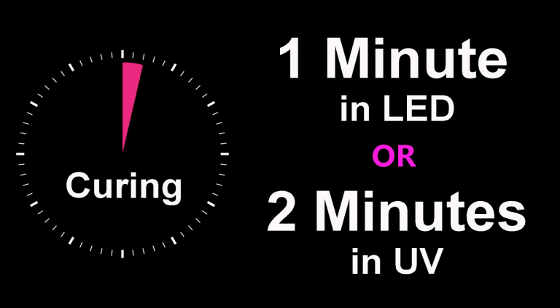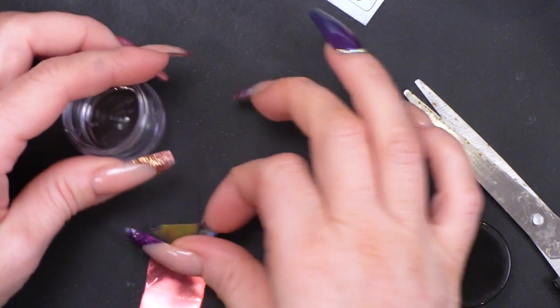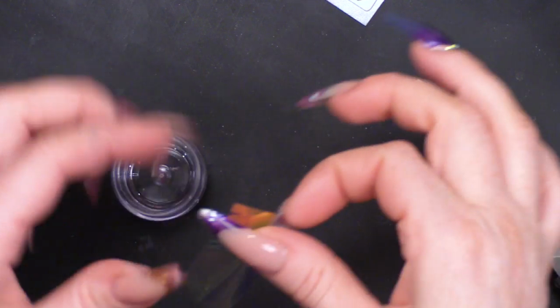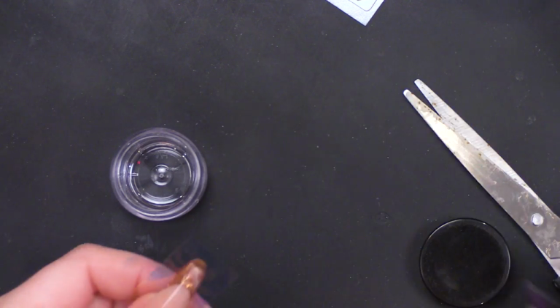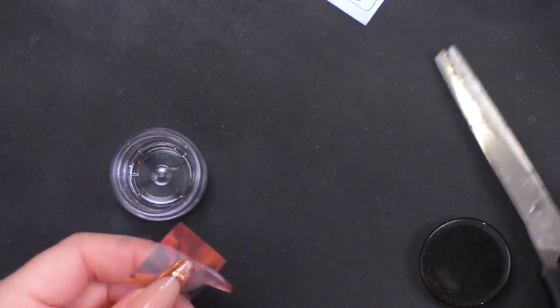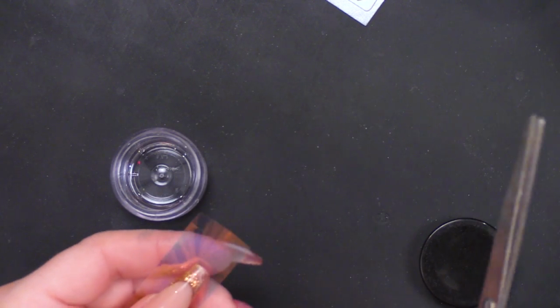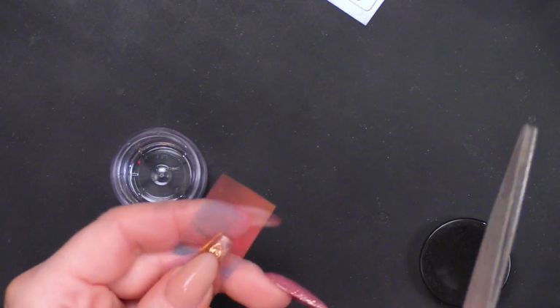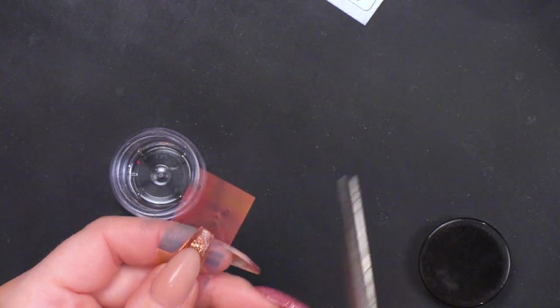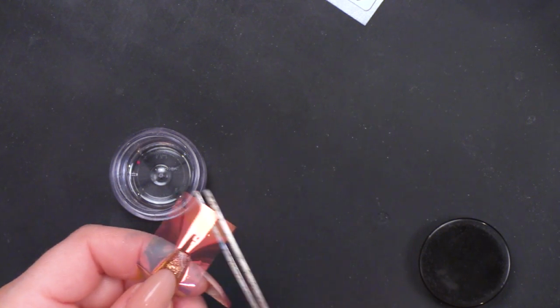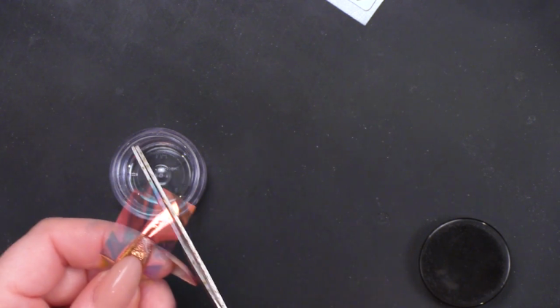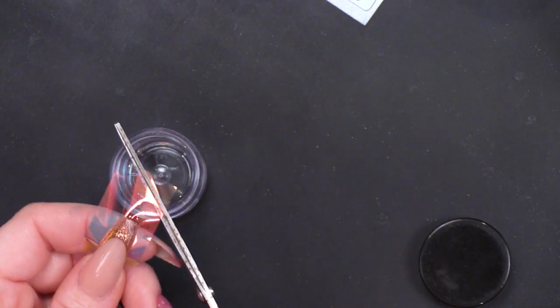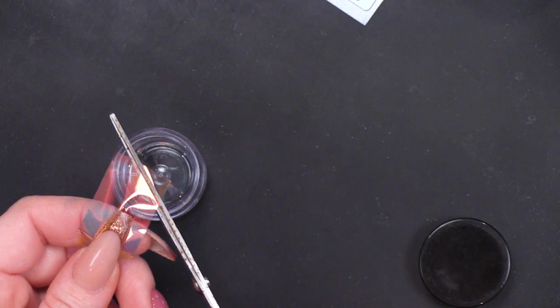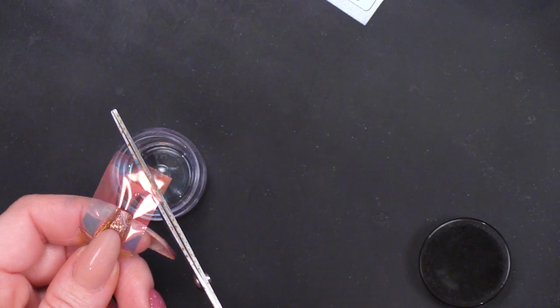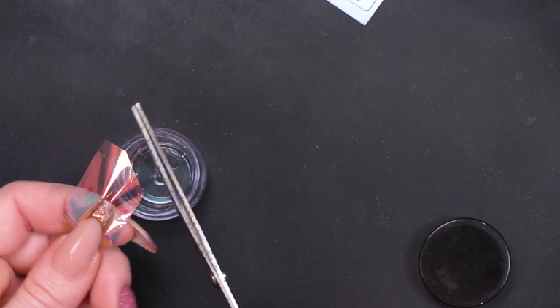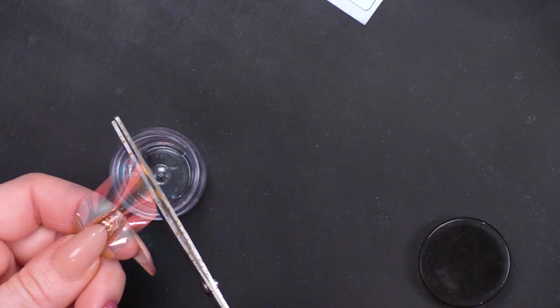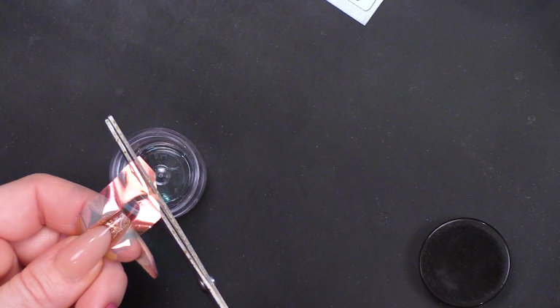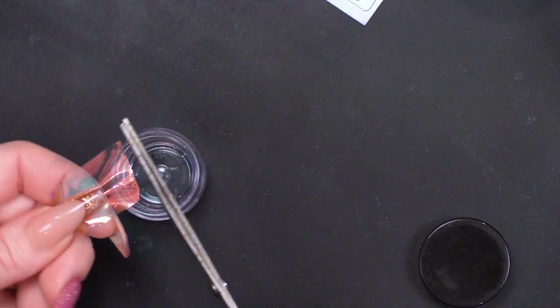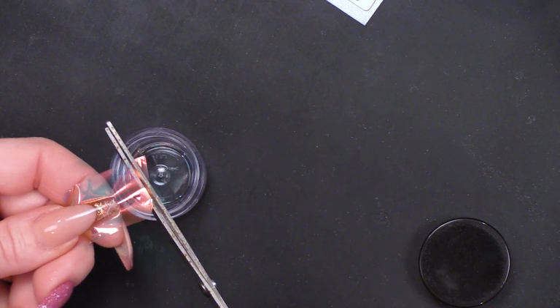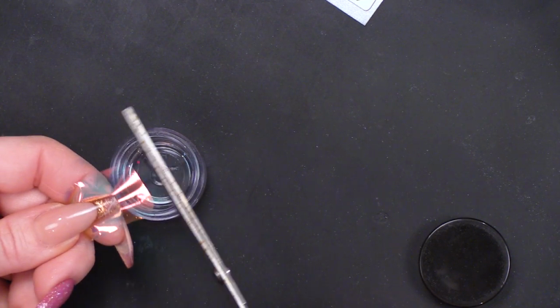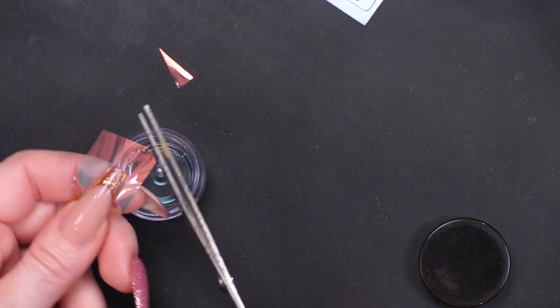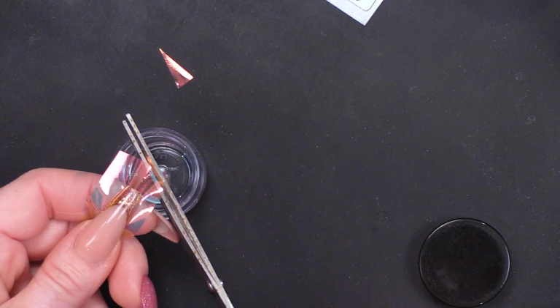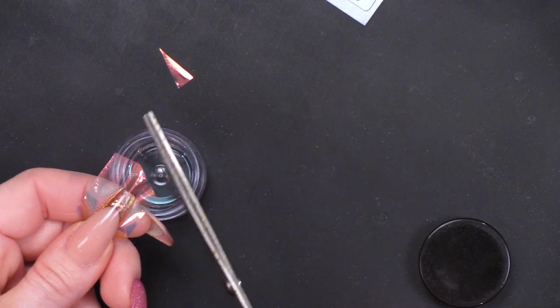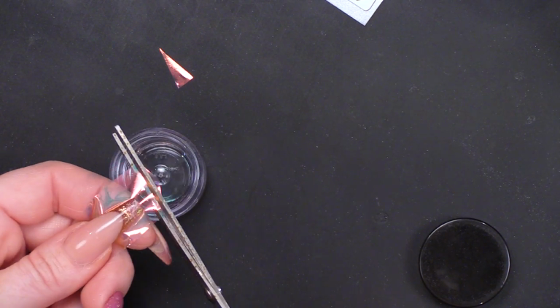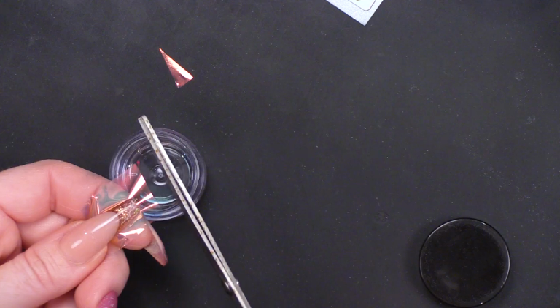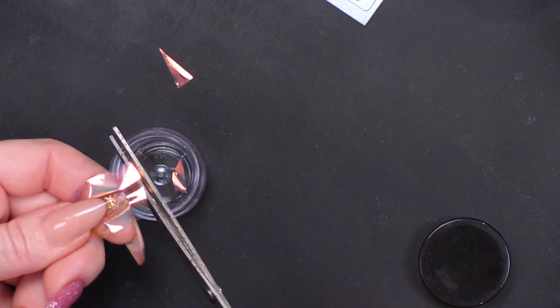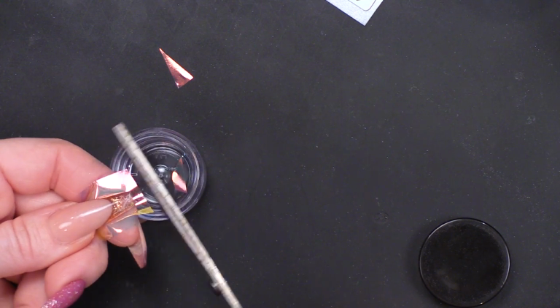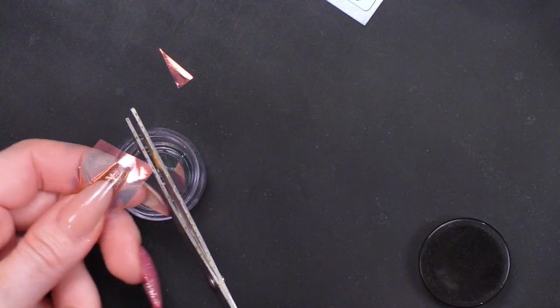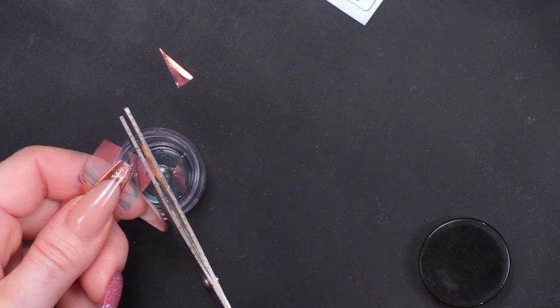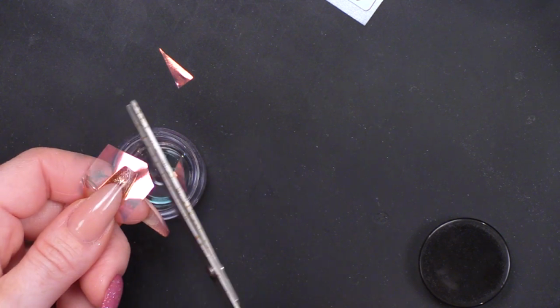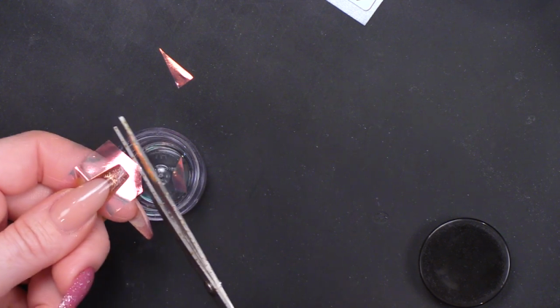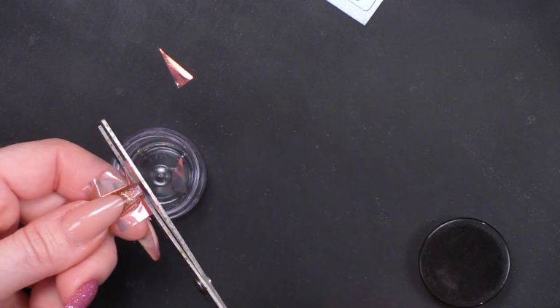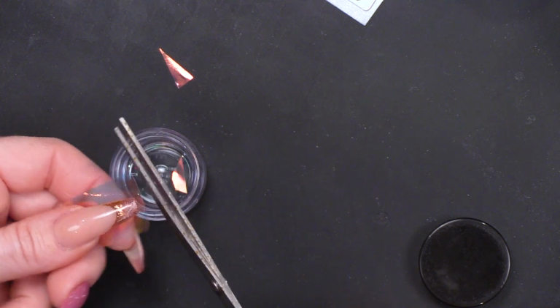I've got some of the Mylar sheets, so I'm literally just going to cut up some shards of that. Completely random.